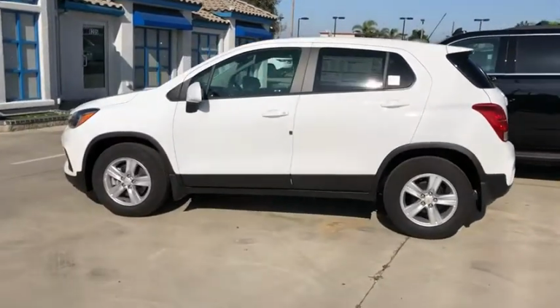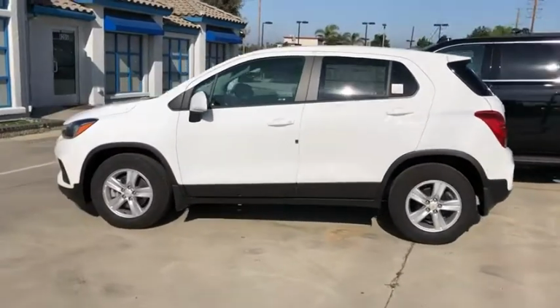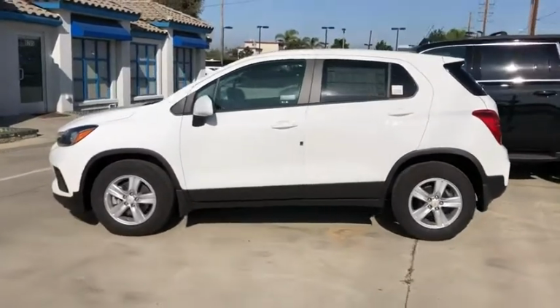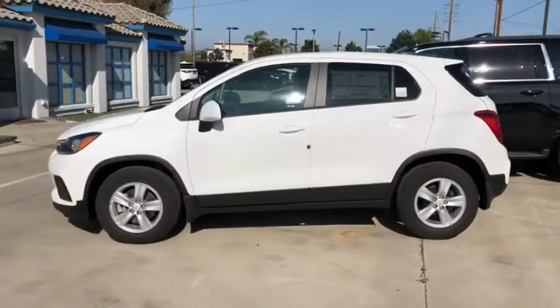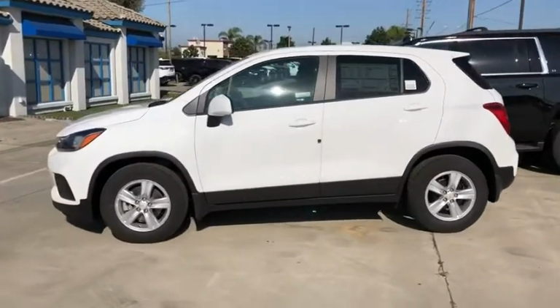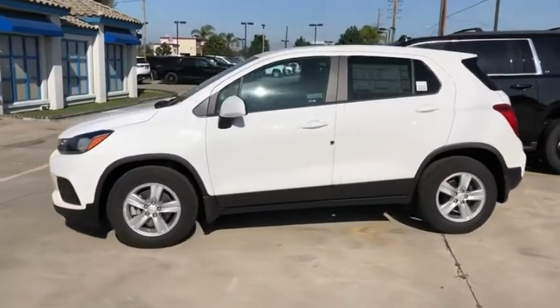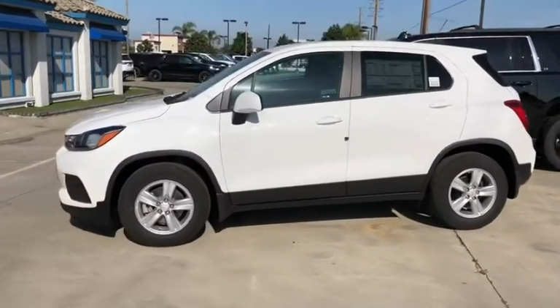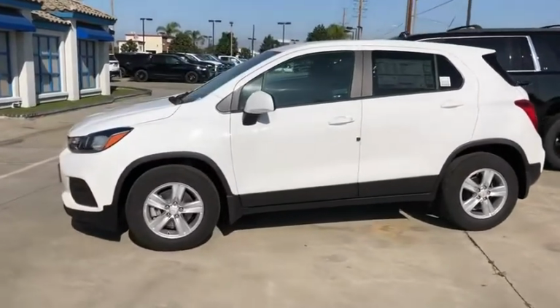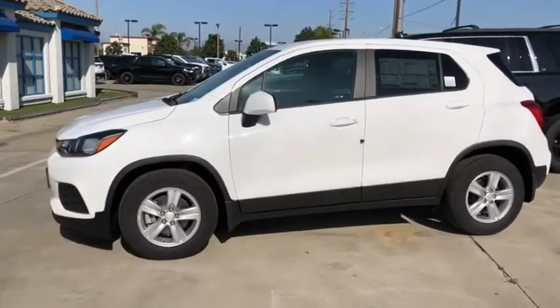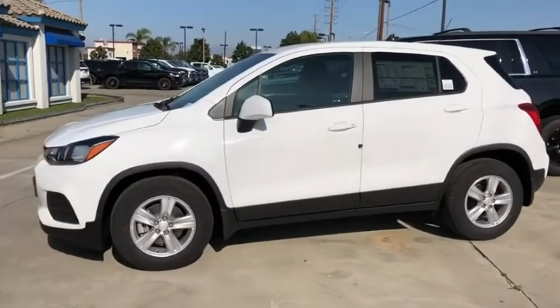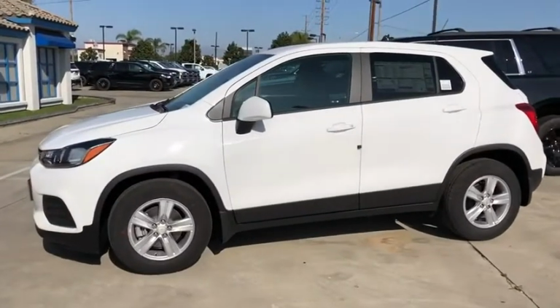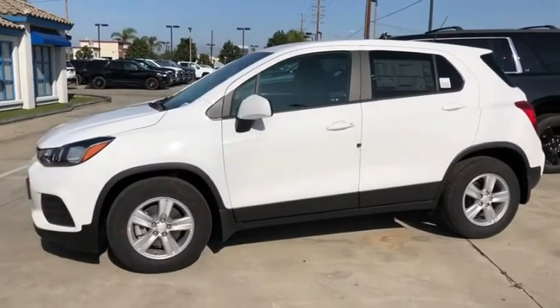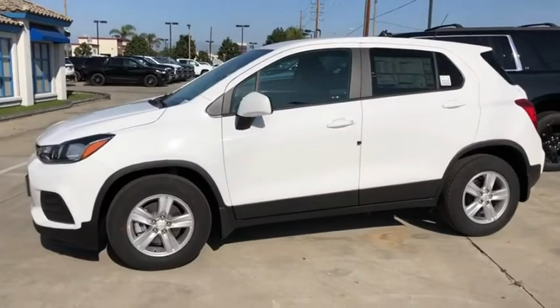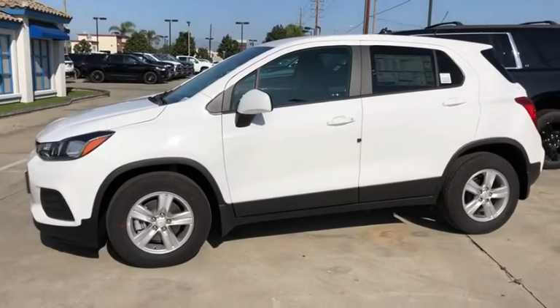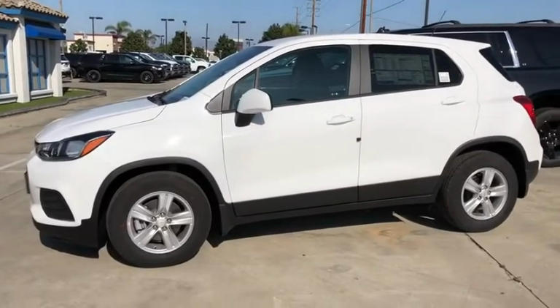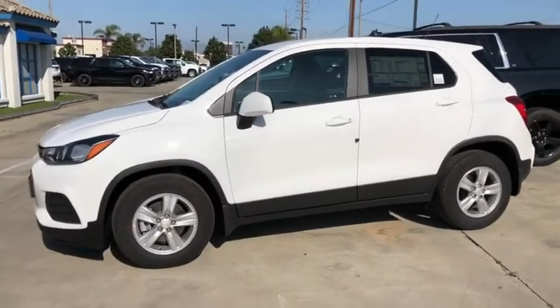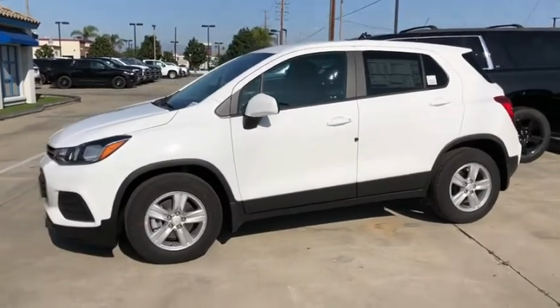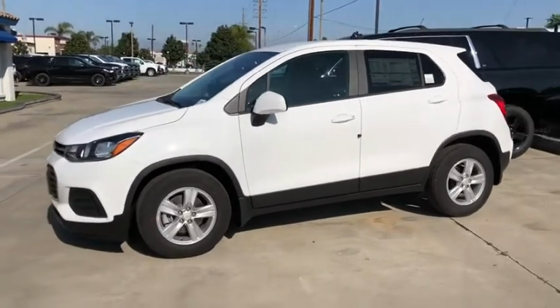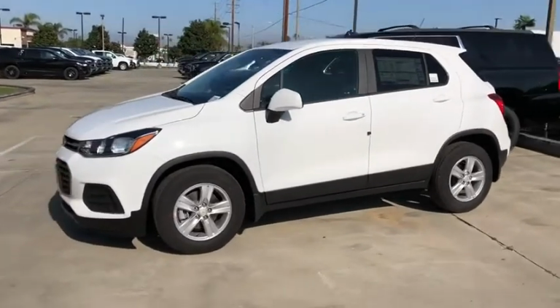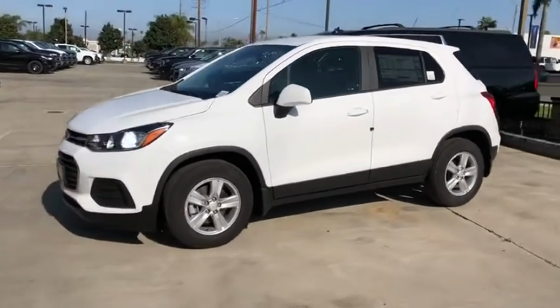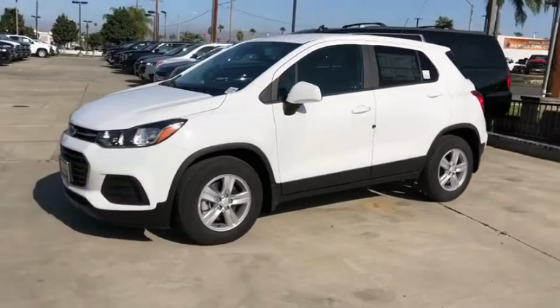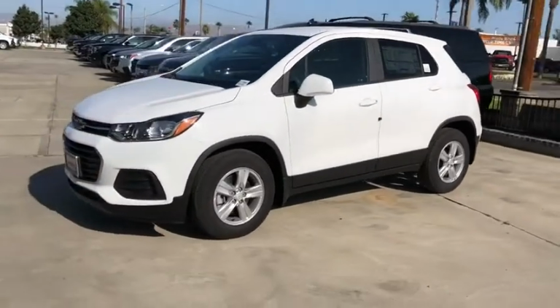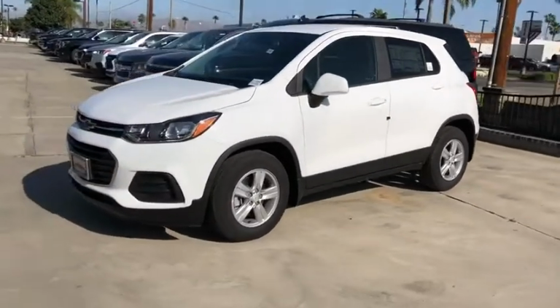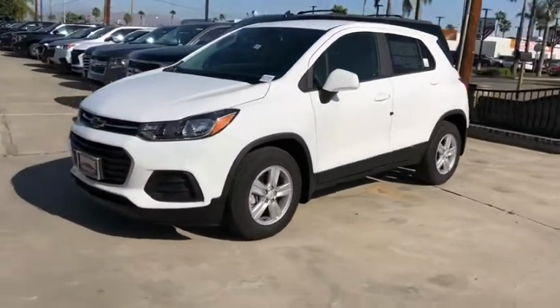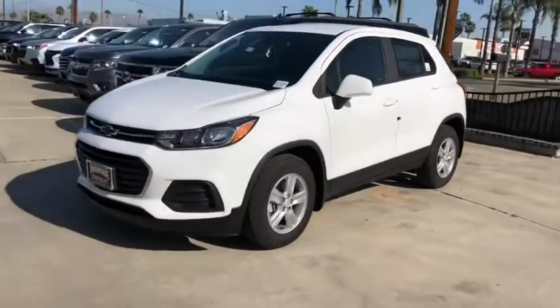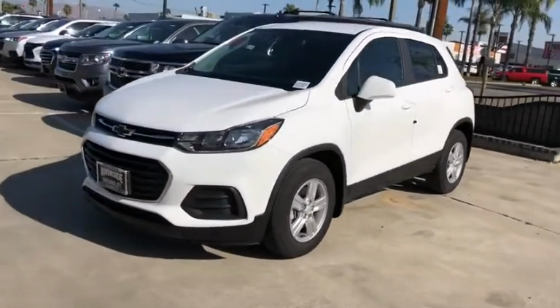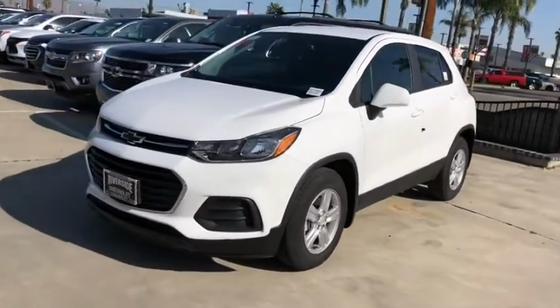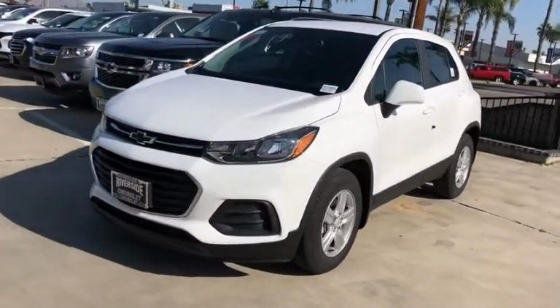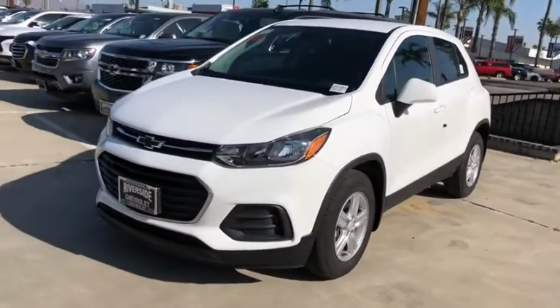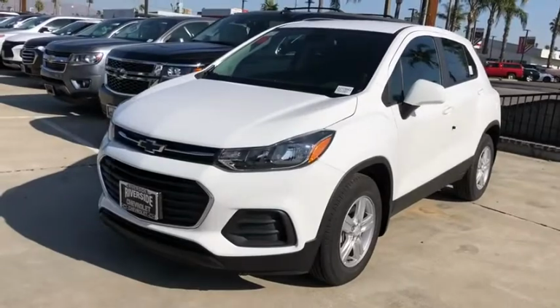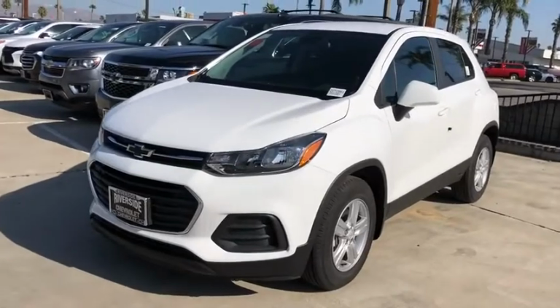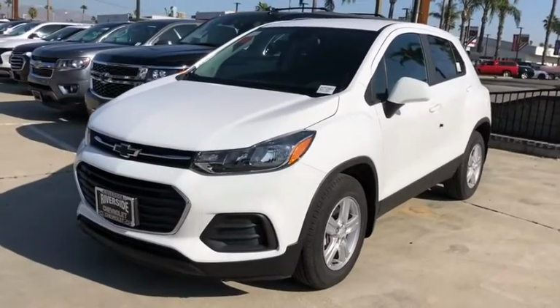Driver vanity mirror, front reading lamps, tilt steering wheel, front bucket seats. A vehicle like this doesn't come along every day. Come in and get it before someone else does.